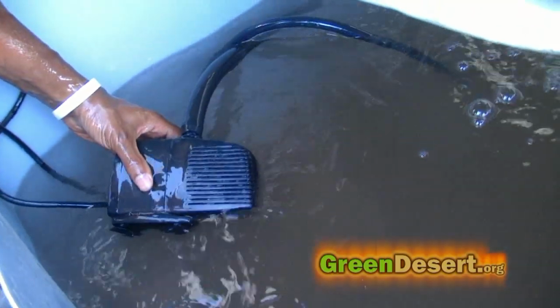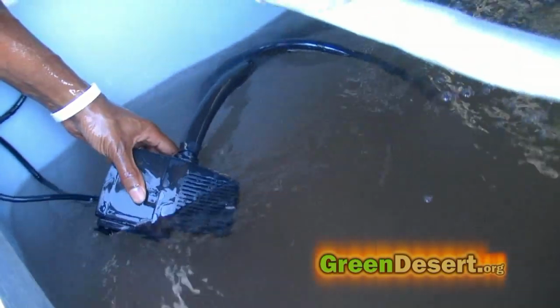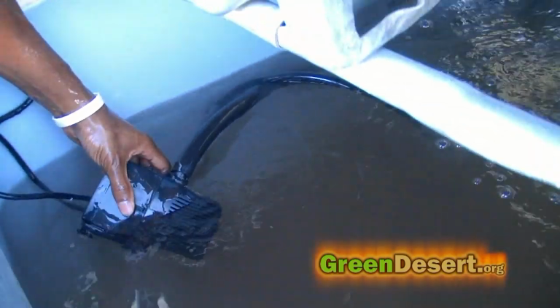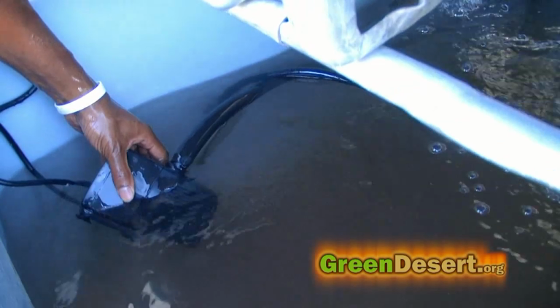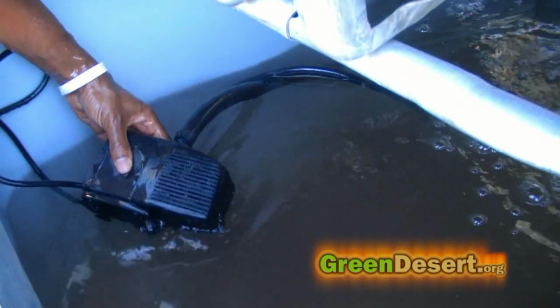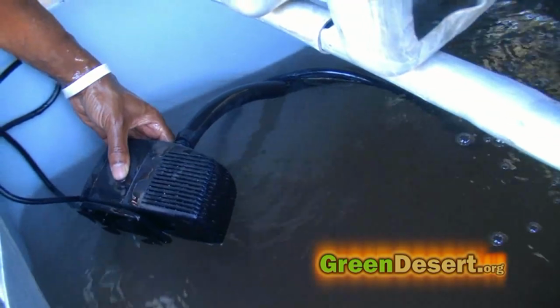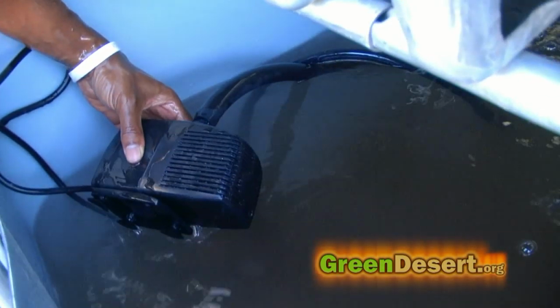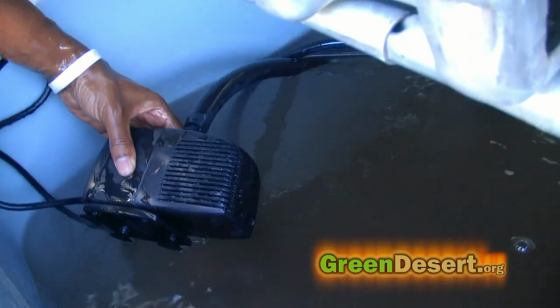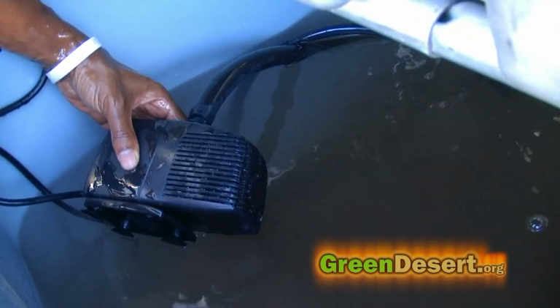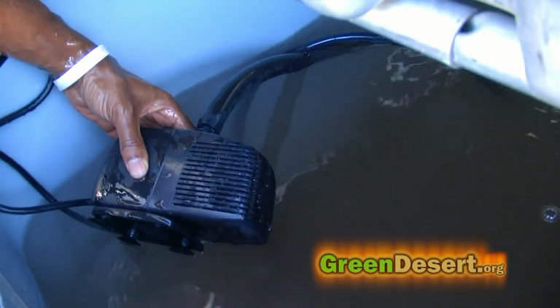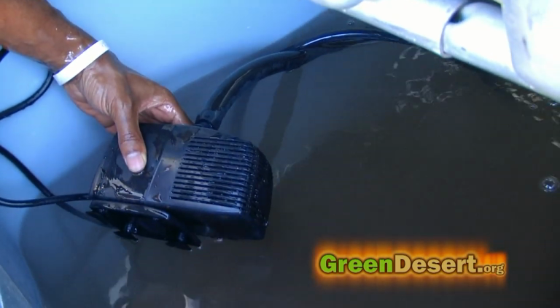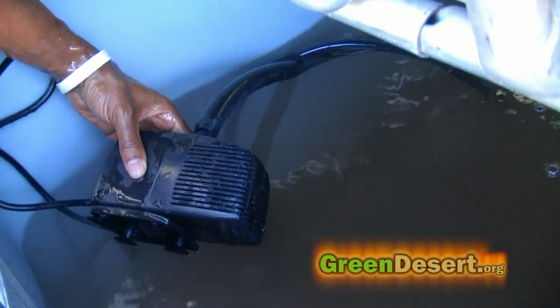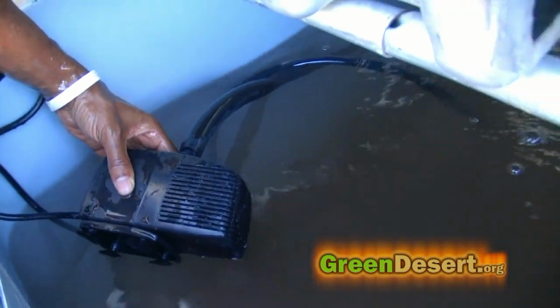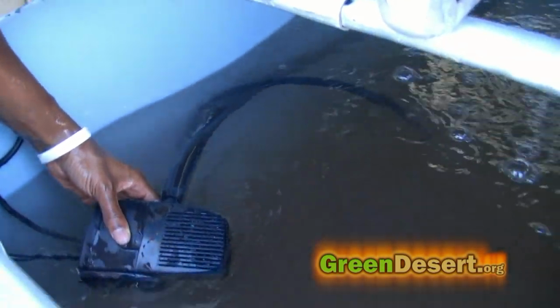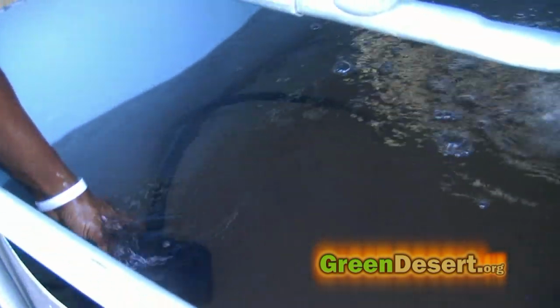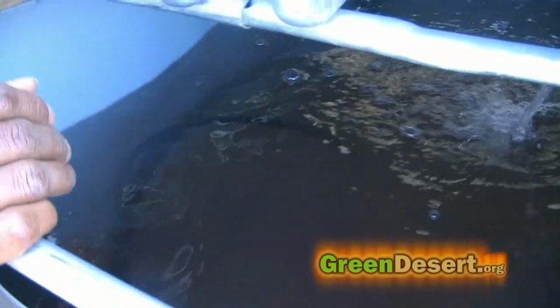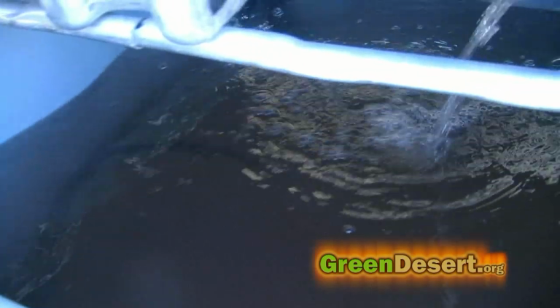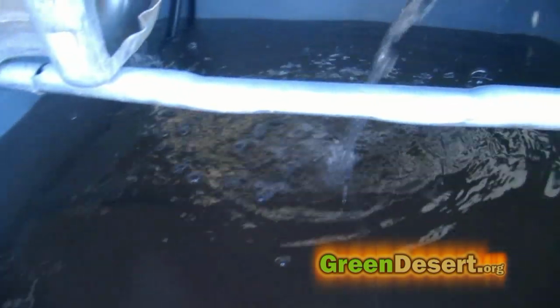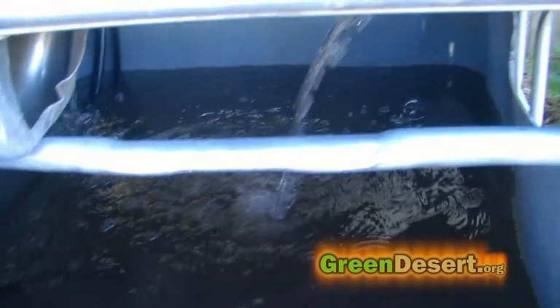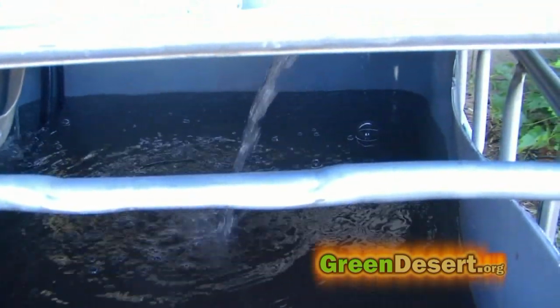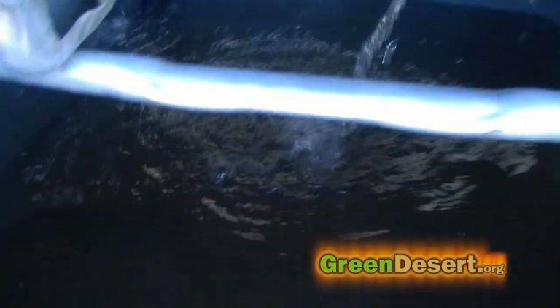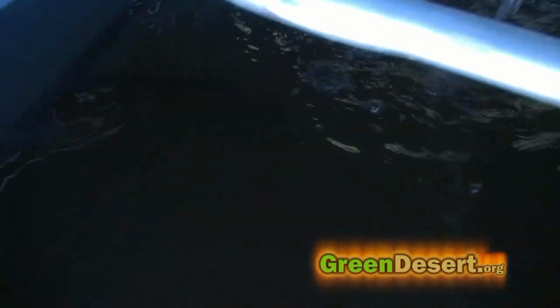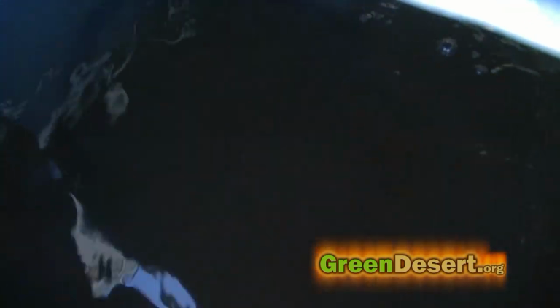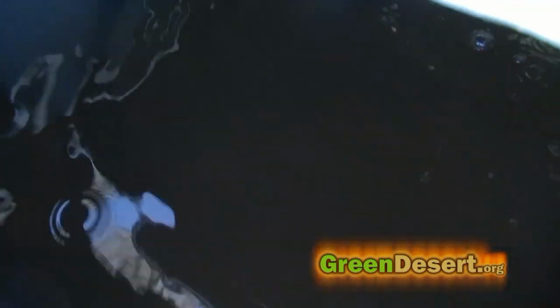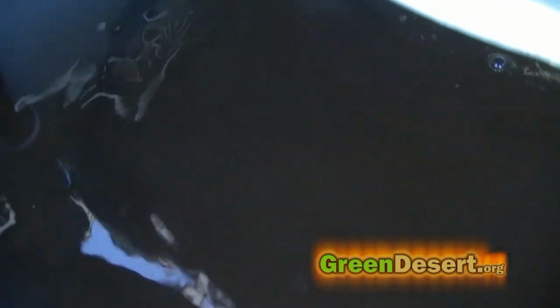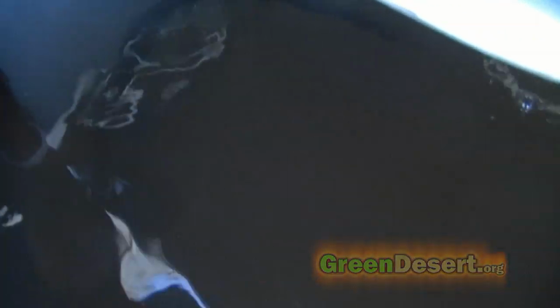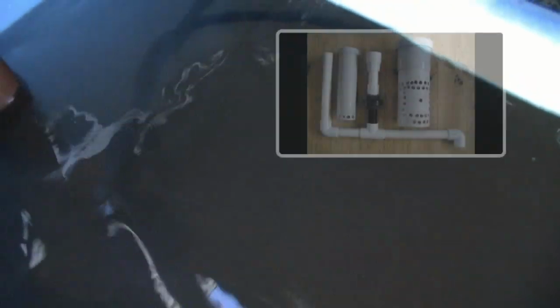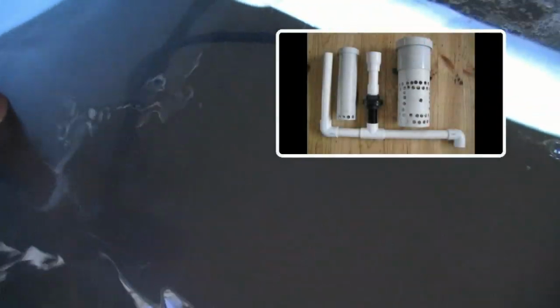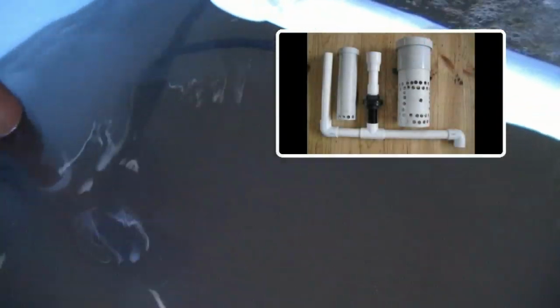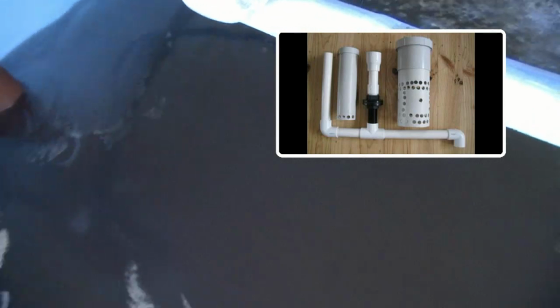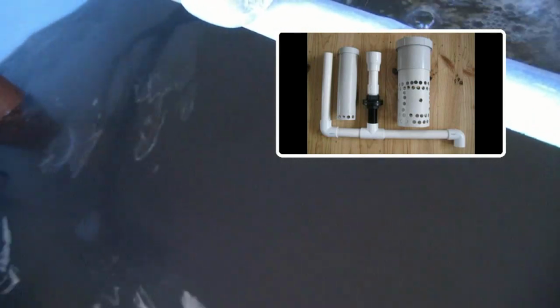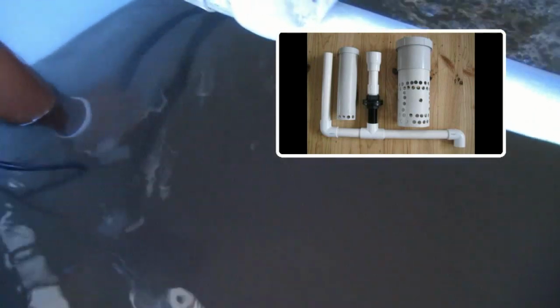Now I was able to hook my plumbing up. The system operates with two pumps. The larger pump pumps water from the fish tank with the nutrients up into the grow bed. Once the water gets to a certain height, the bell siphon will suck the water out.